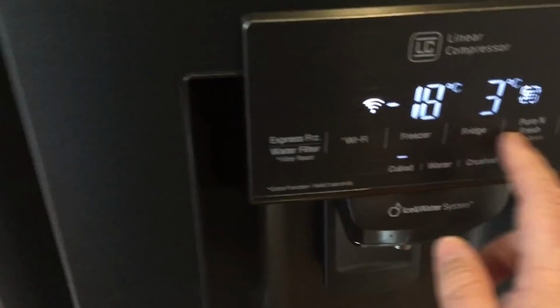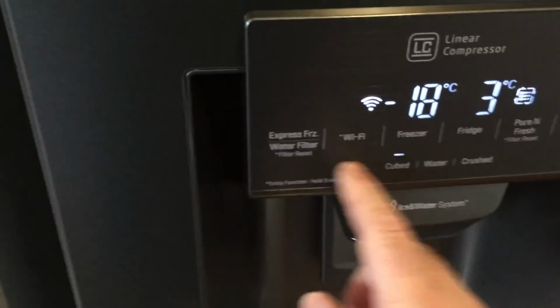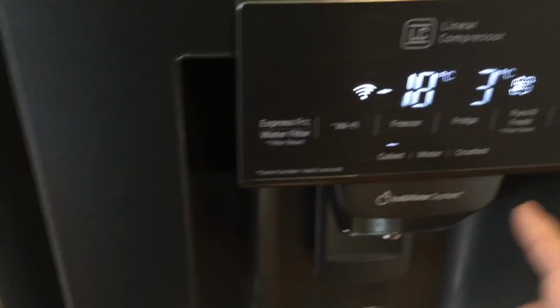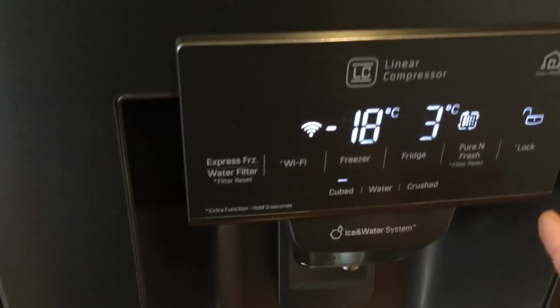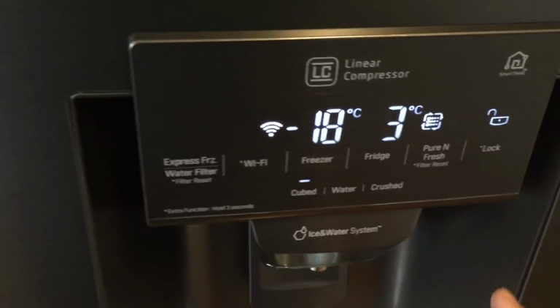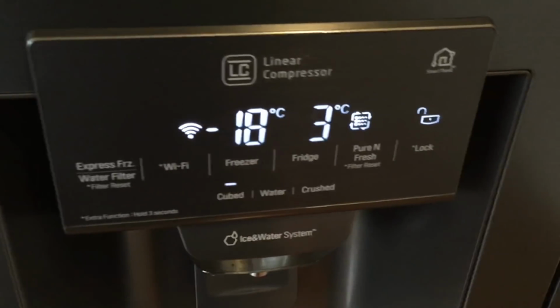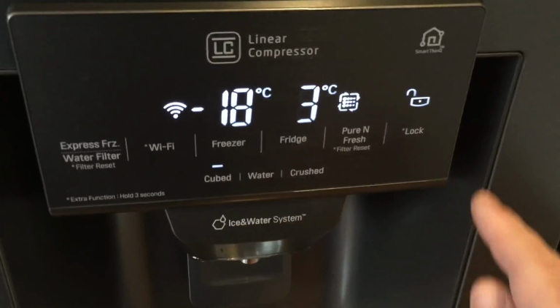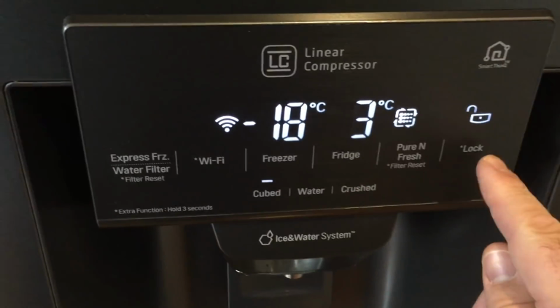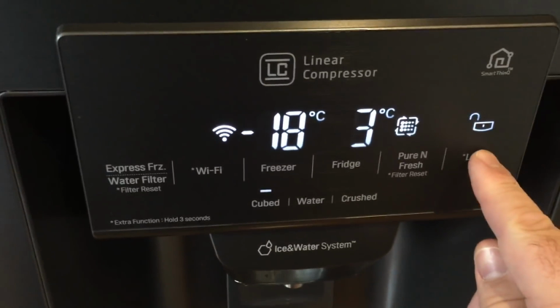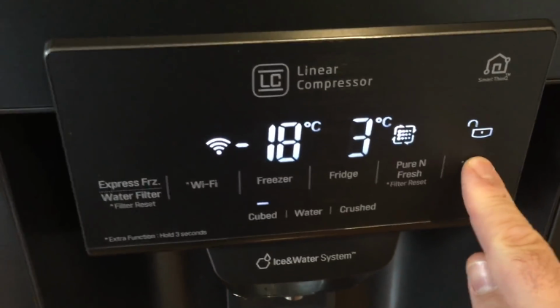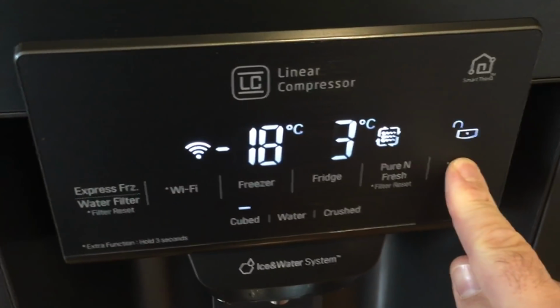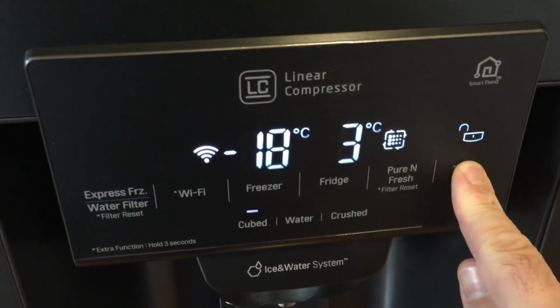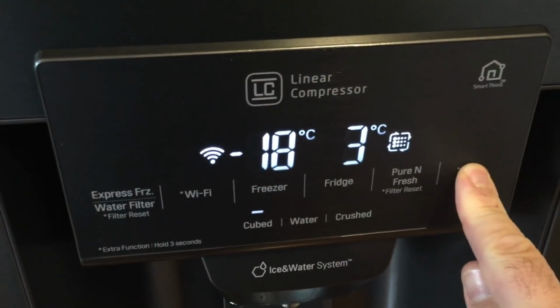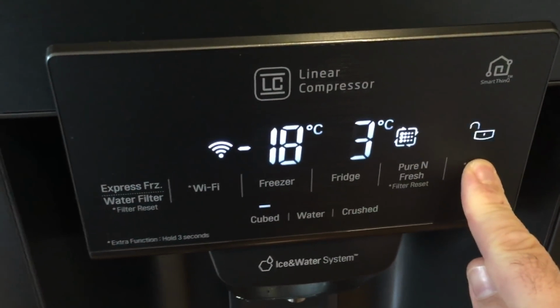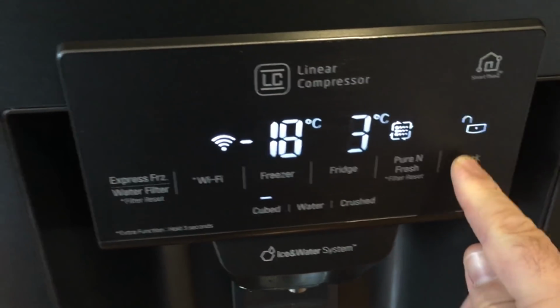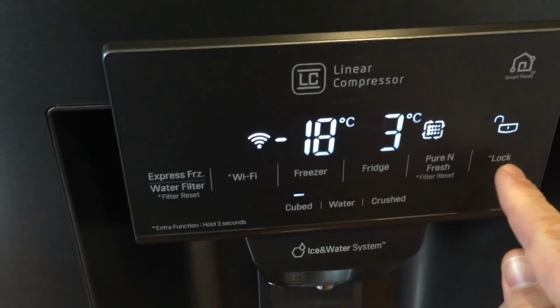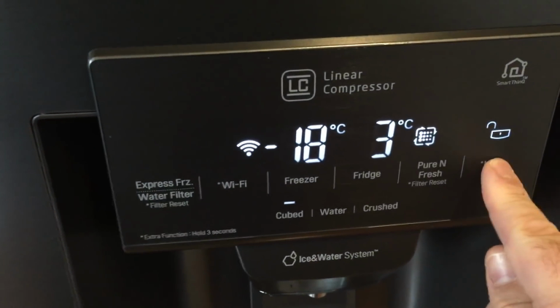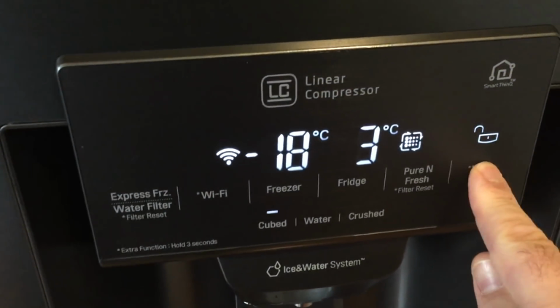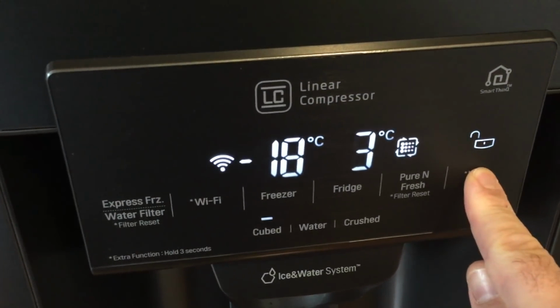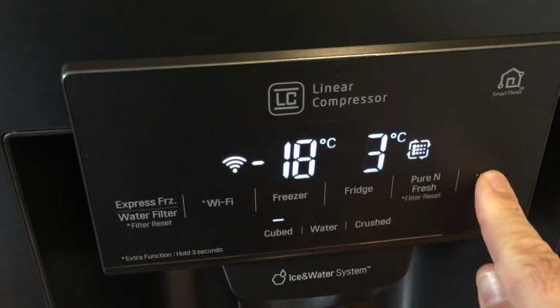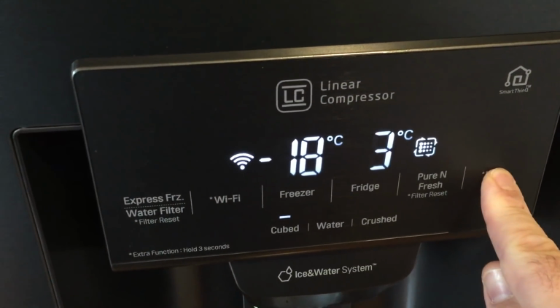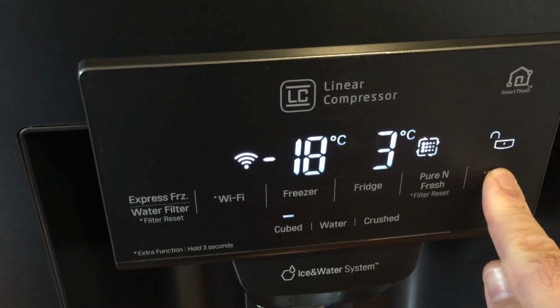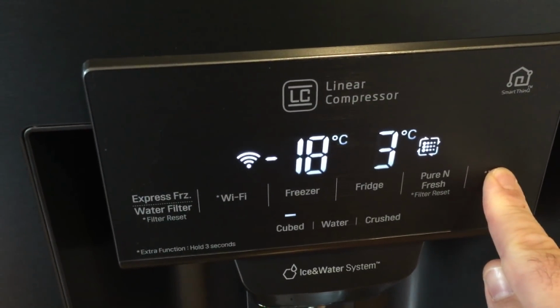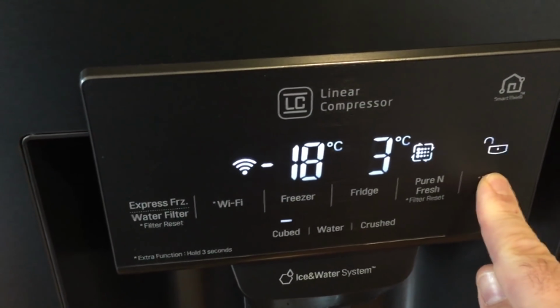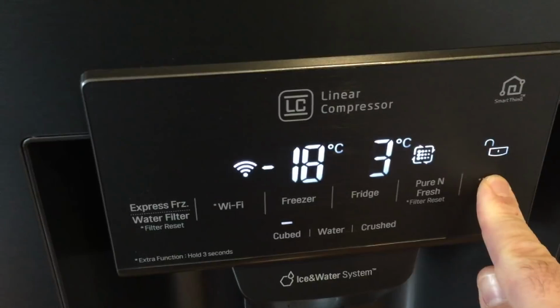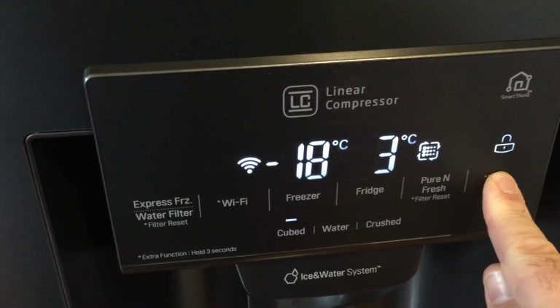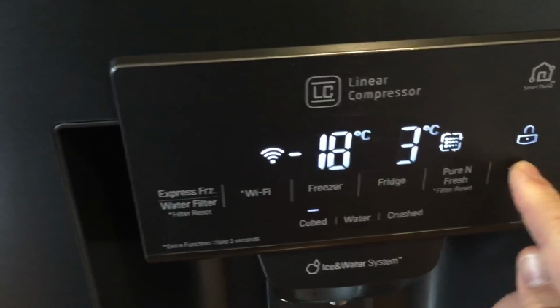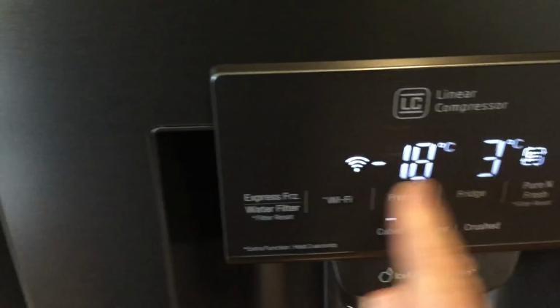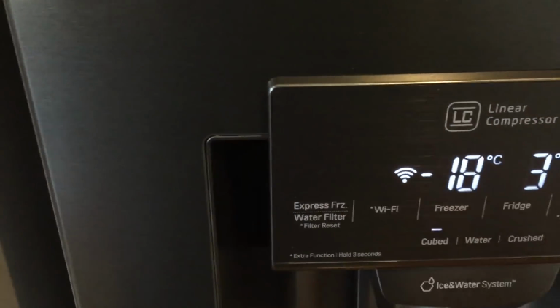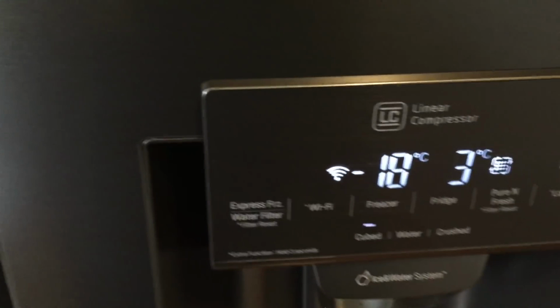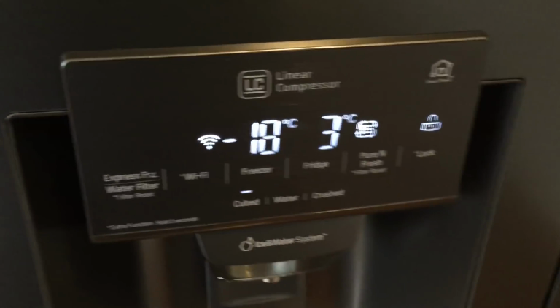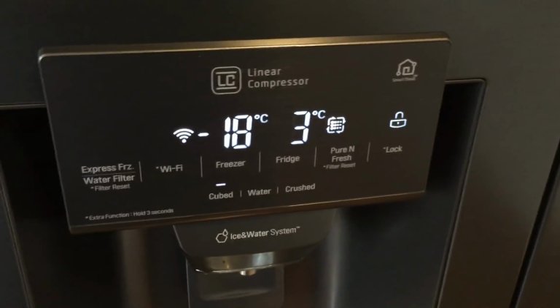You can also lock it so the kids don't play around with it. If you hold down the lock button for a minimum of three seconds, it will lock, so you don't have to worry about kids playing around with it.